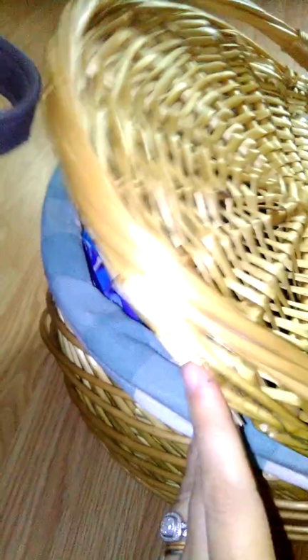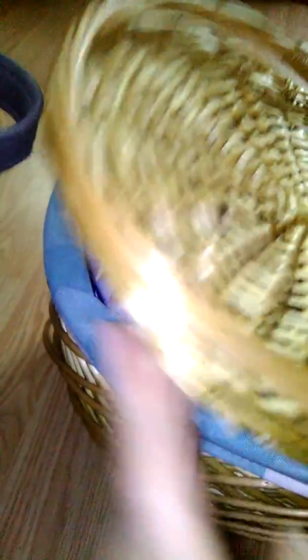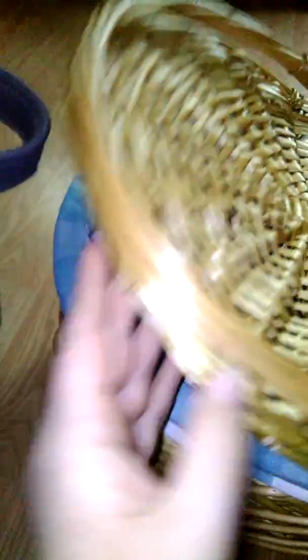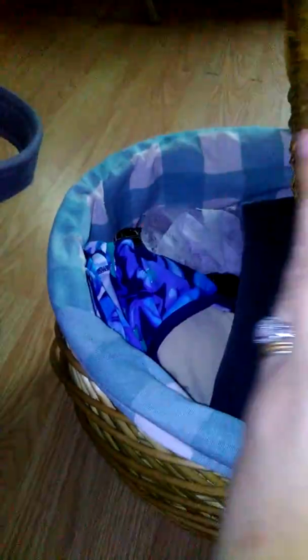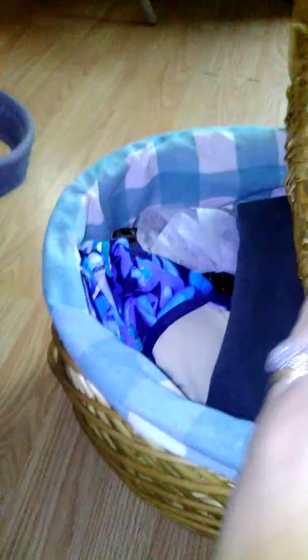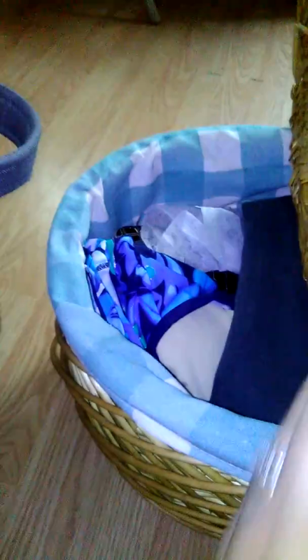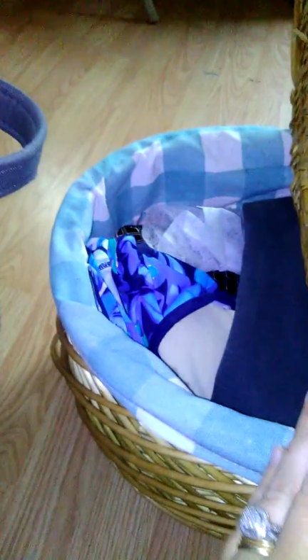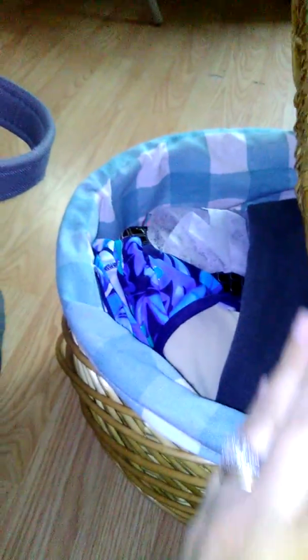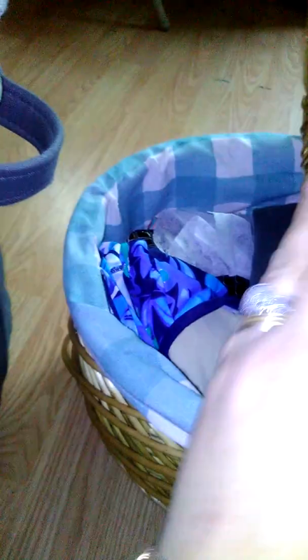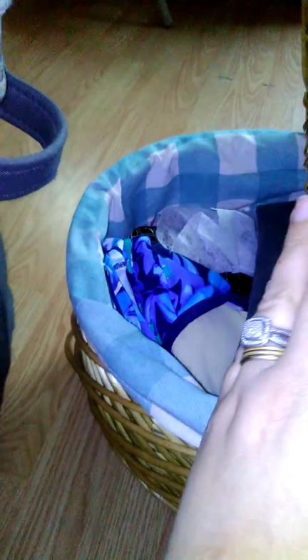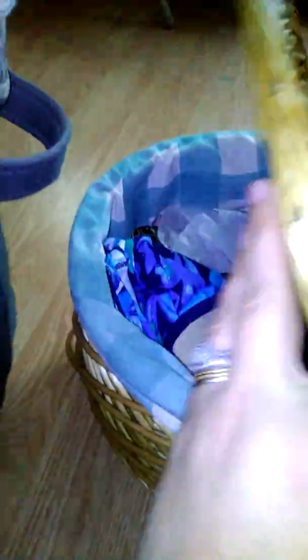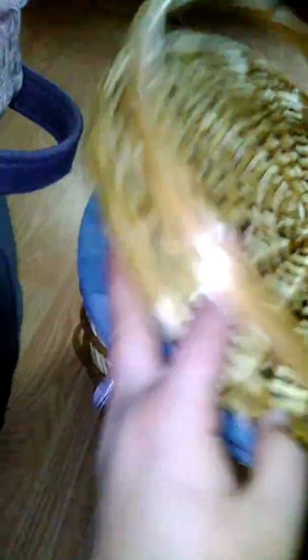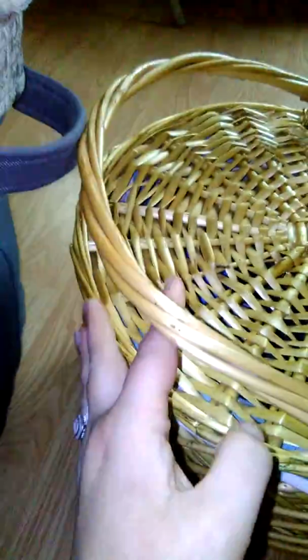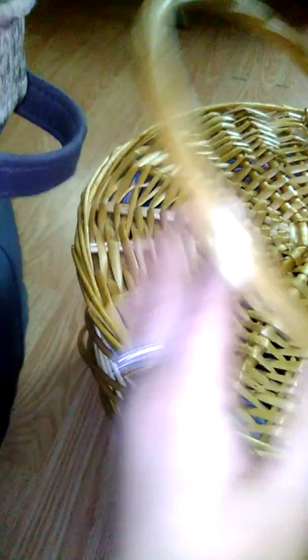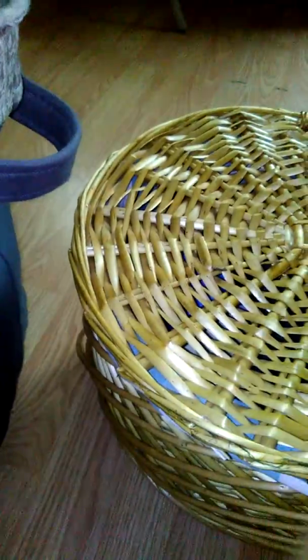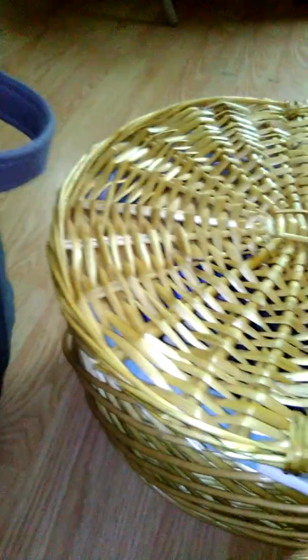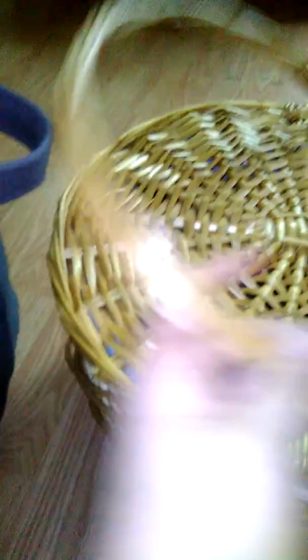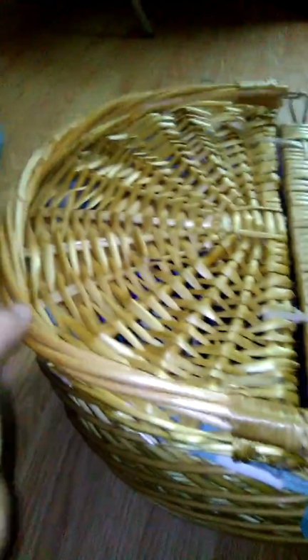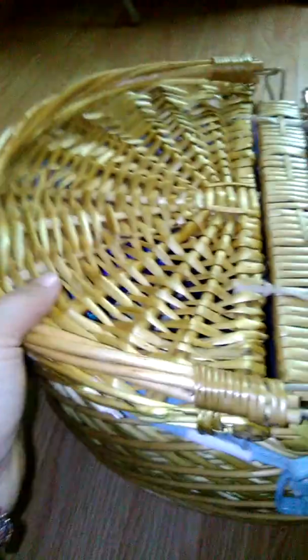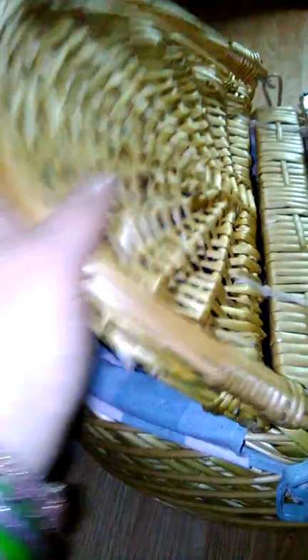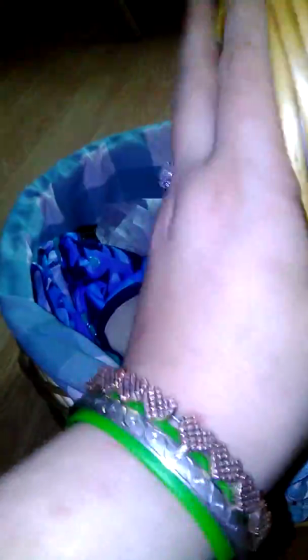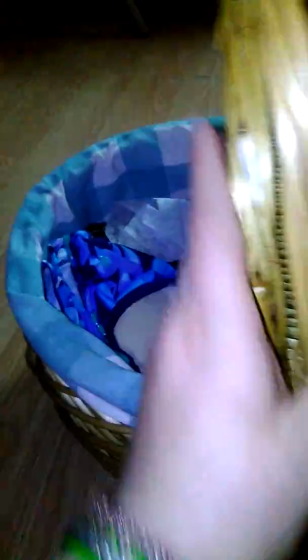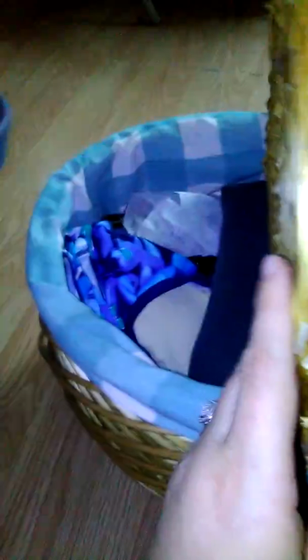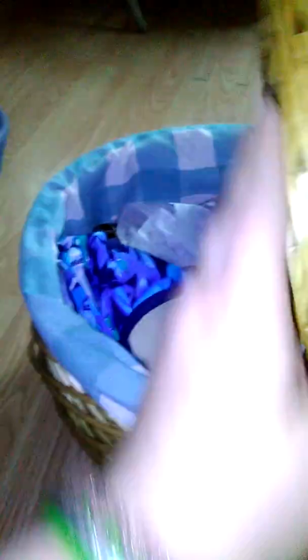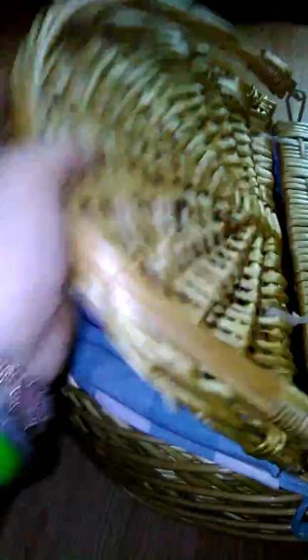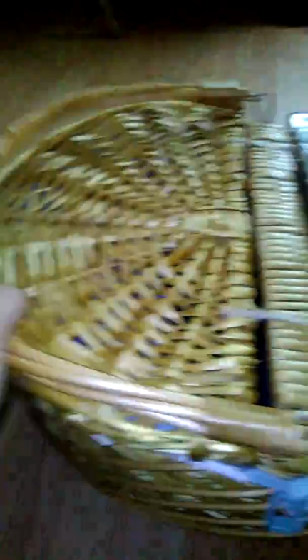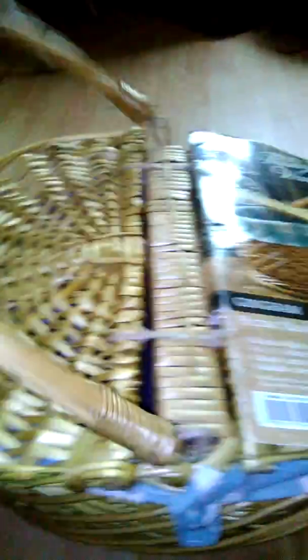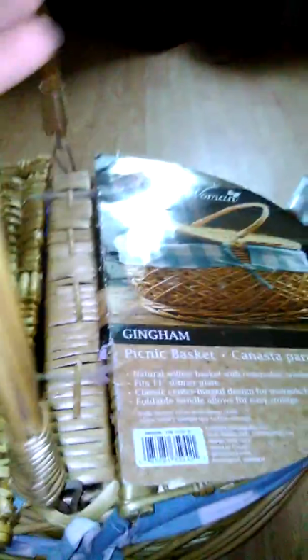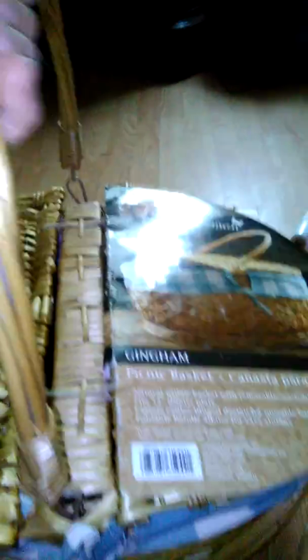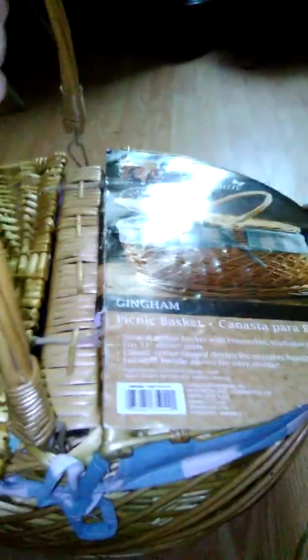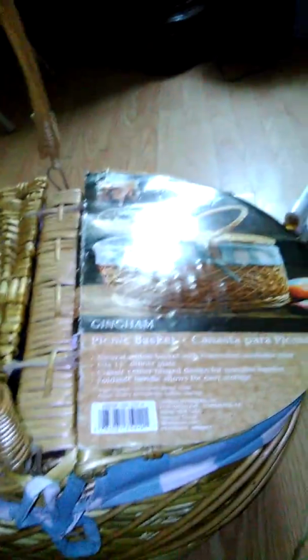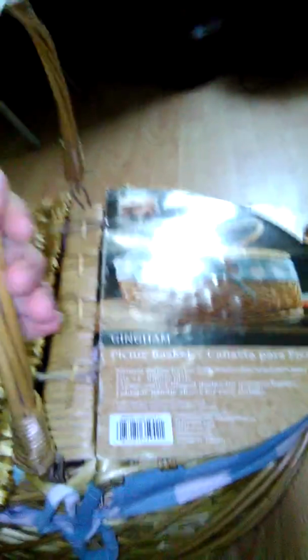It also has a classic hinge design for the removable handle. The handle is also removable and you can wipe the basket down with a damp cloth and allow it to dry — it's cleanable. So that's pretty cool.